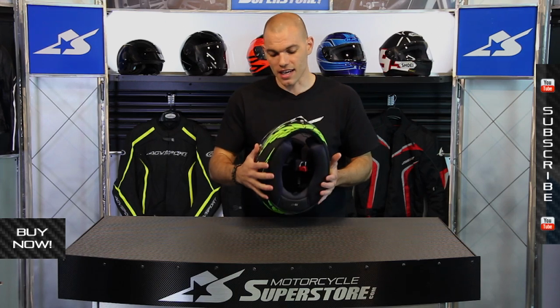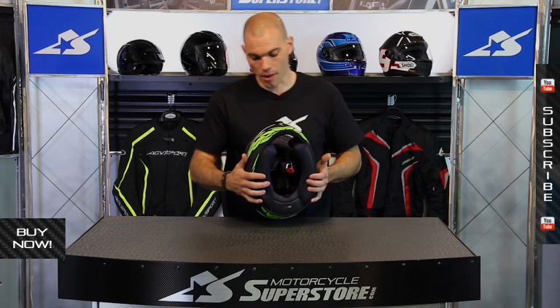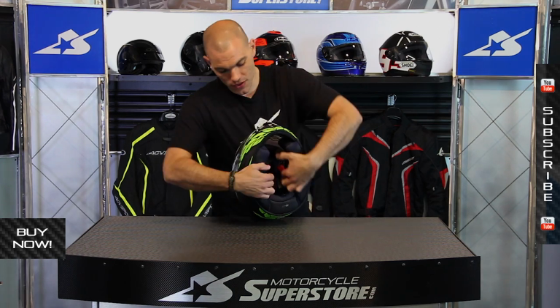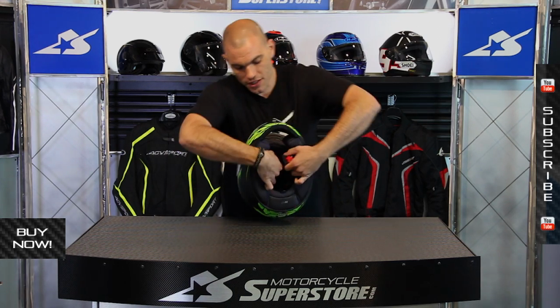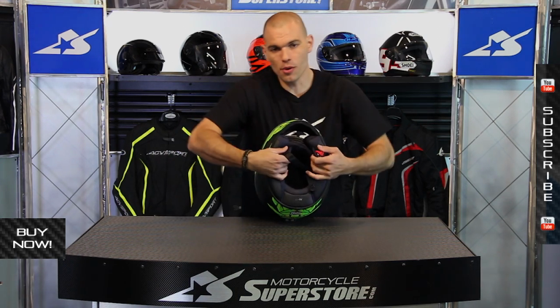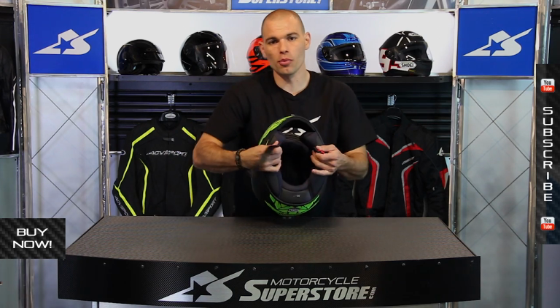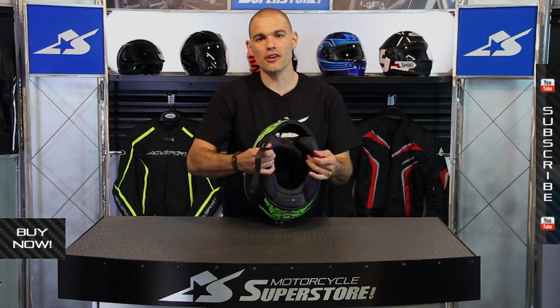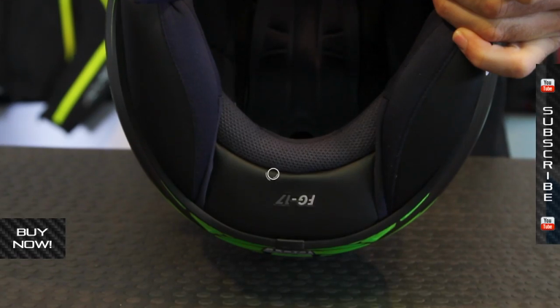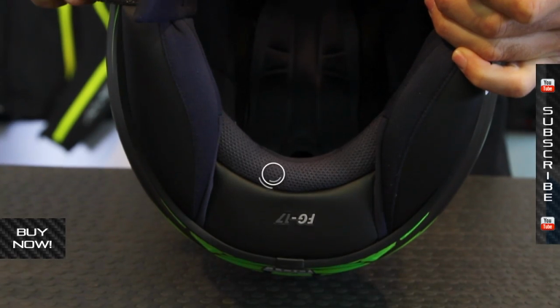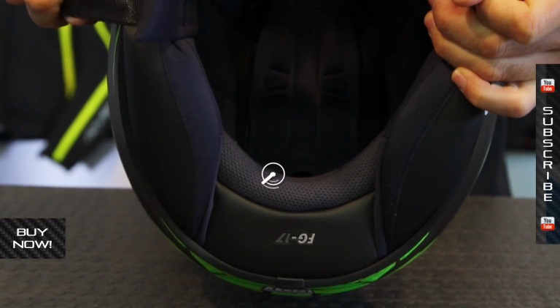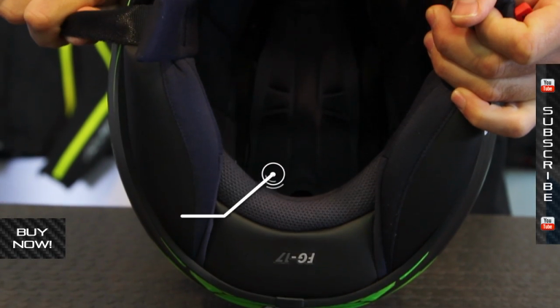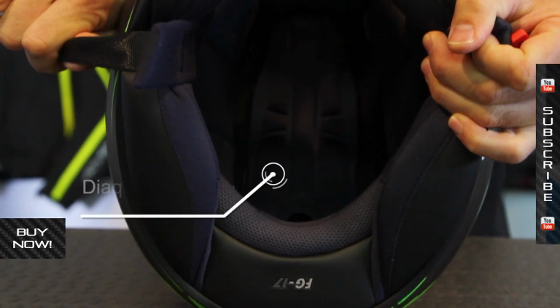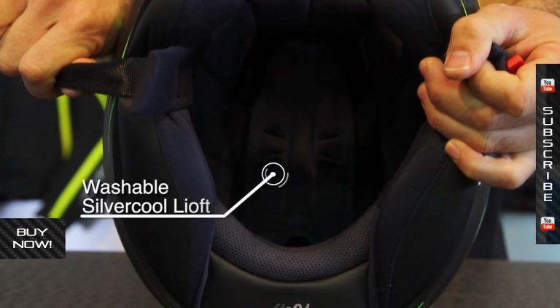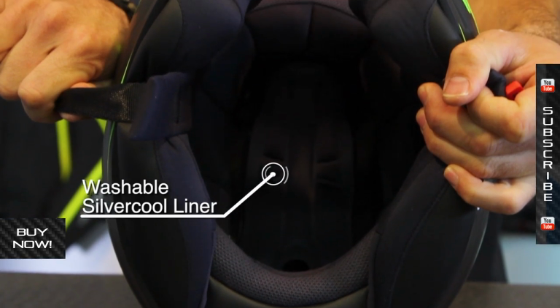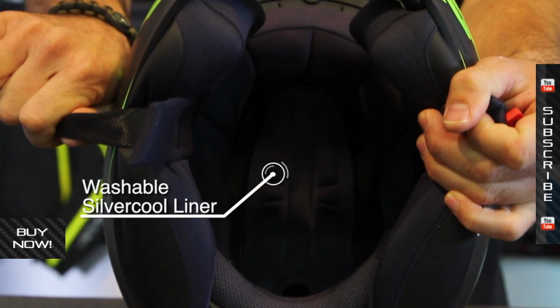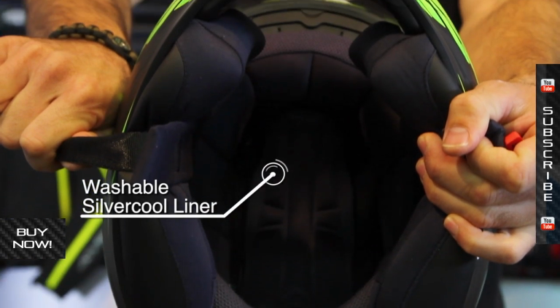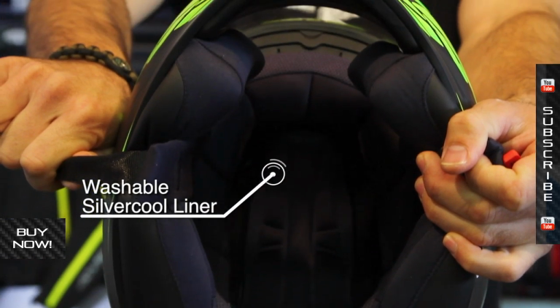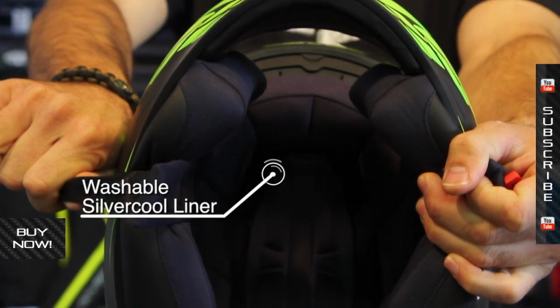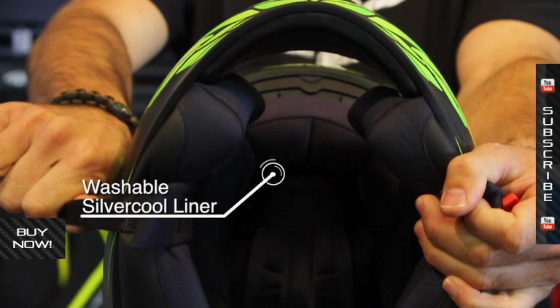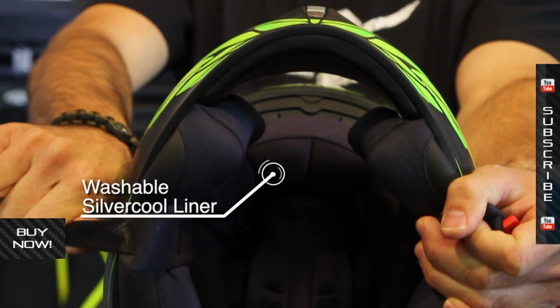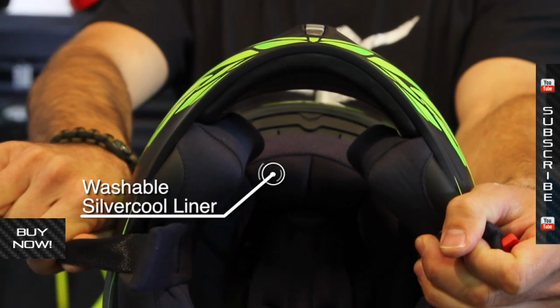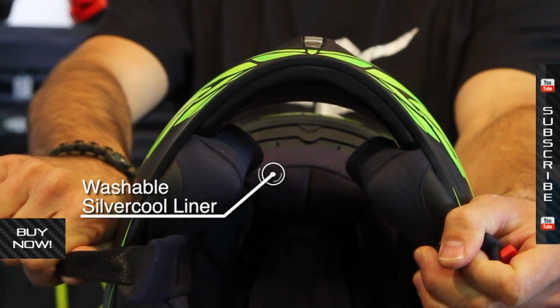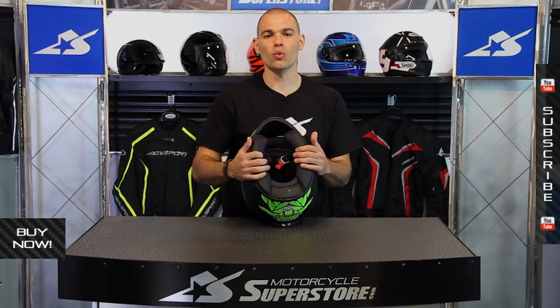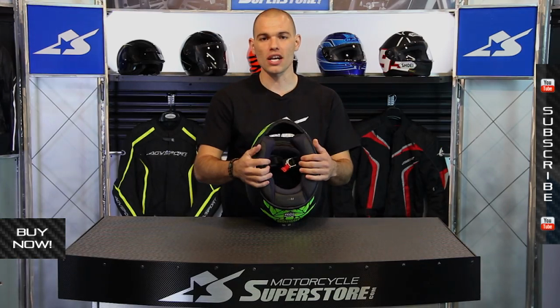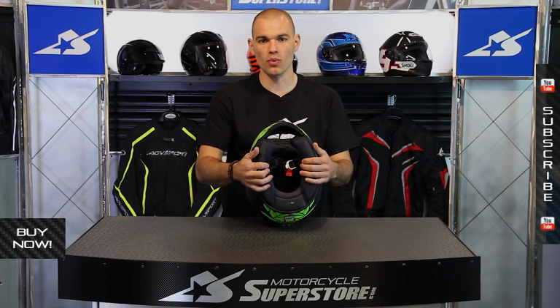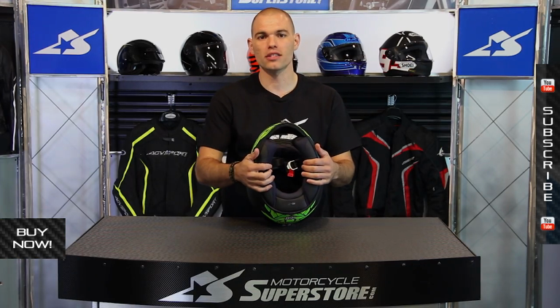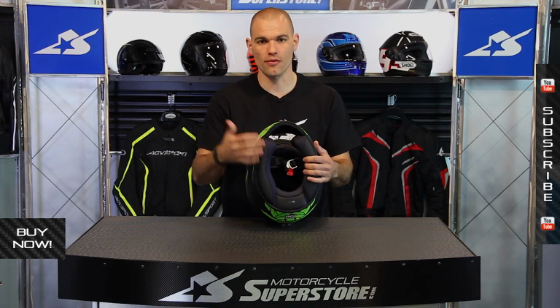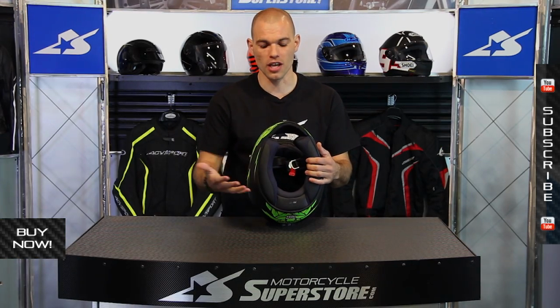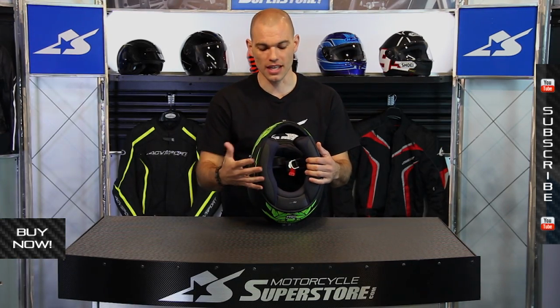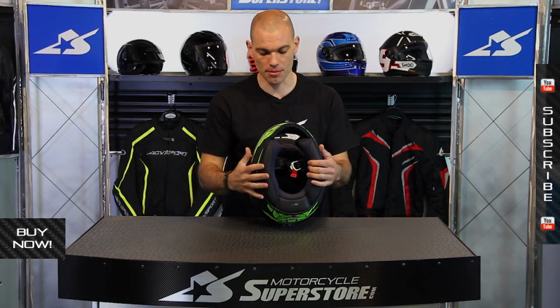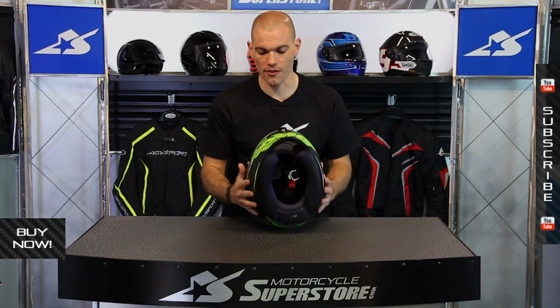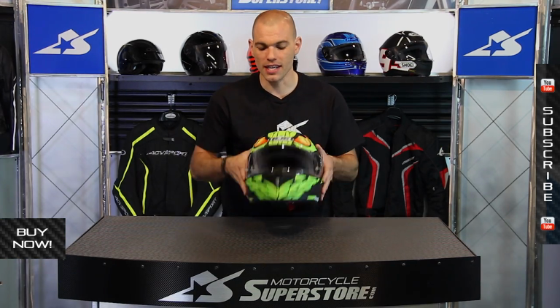Inside of the helmet, this is a removable liner system that's going to wick away moisture. It's called the Silver Cool Liner. As you pull that out, you can wash it as well to refresh the helmet, which is very nice.